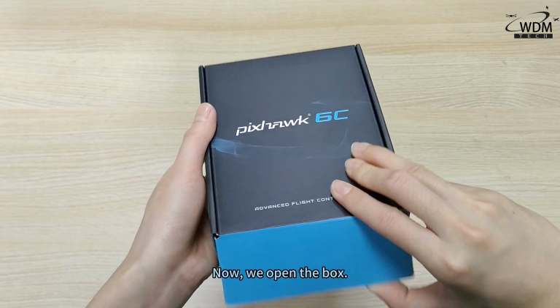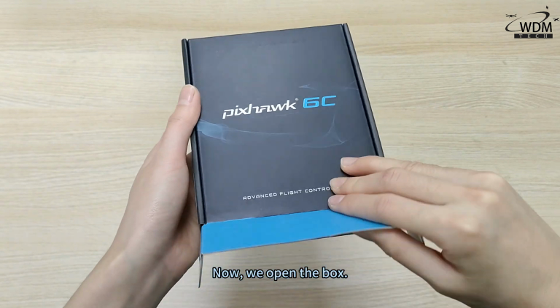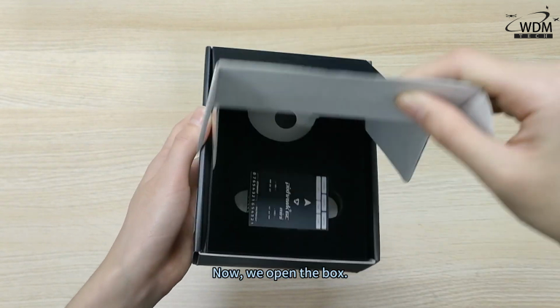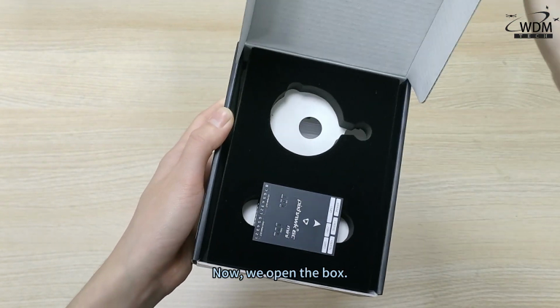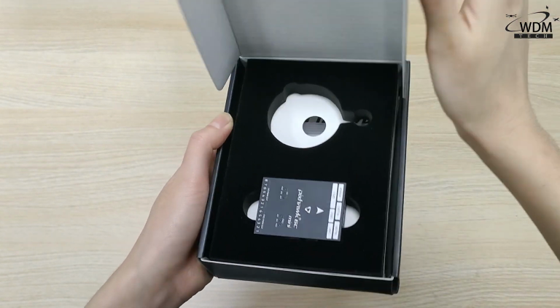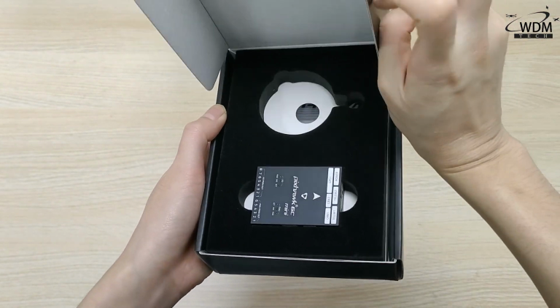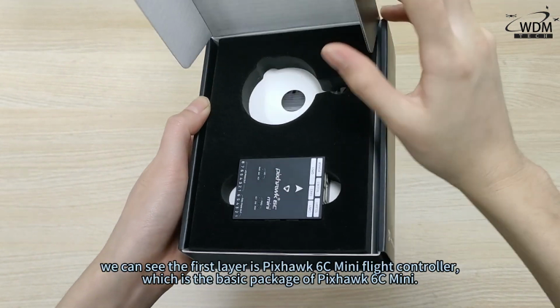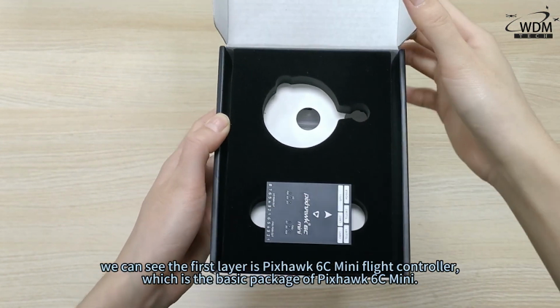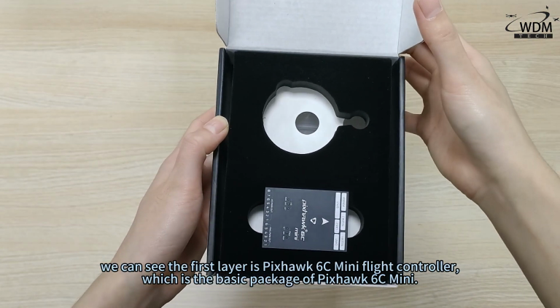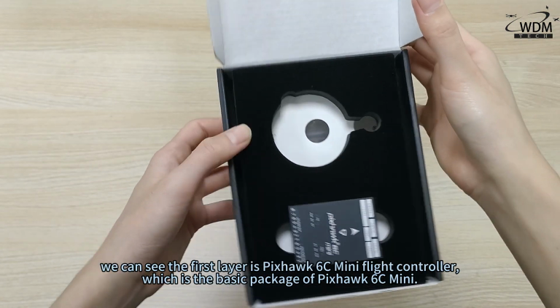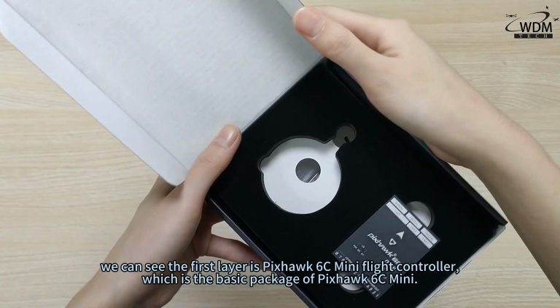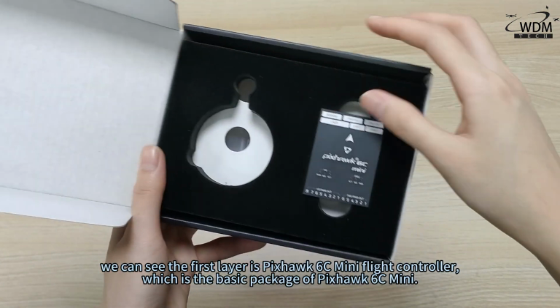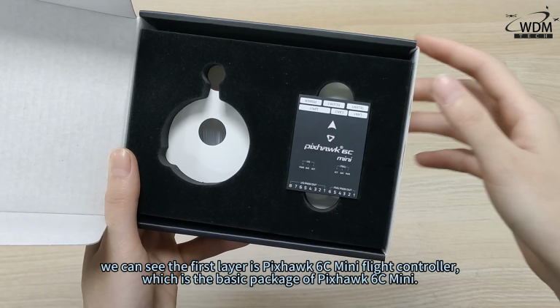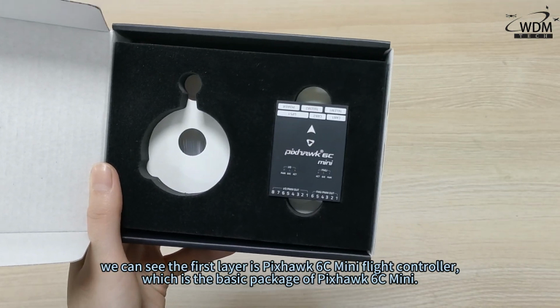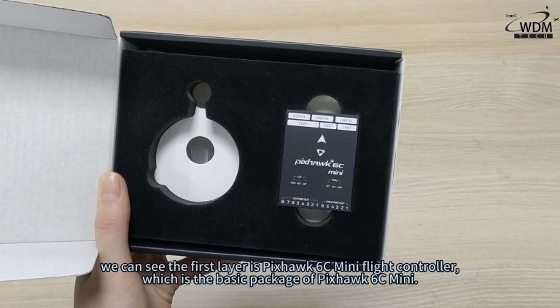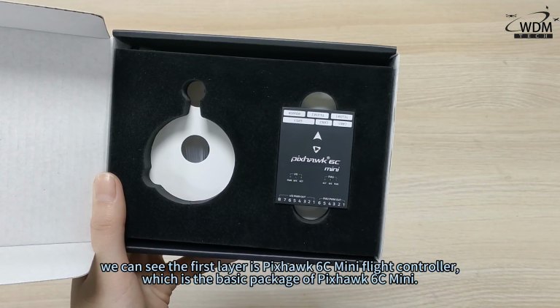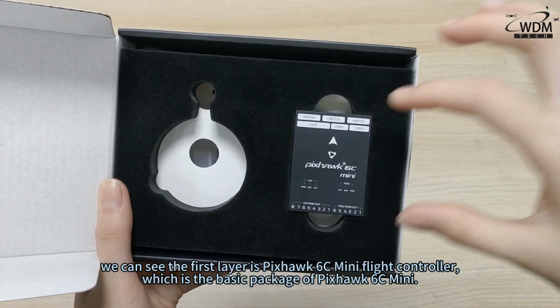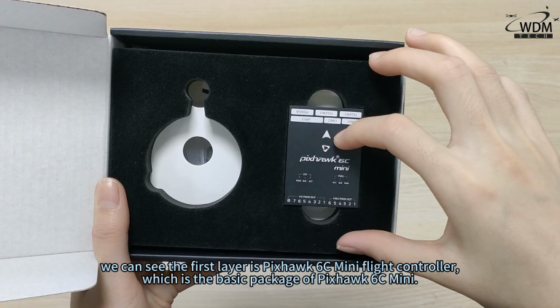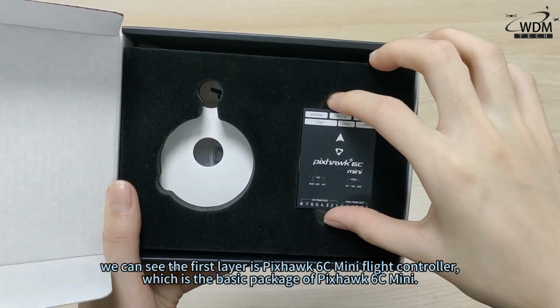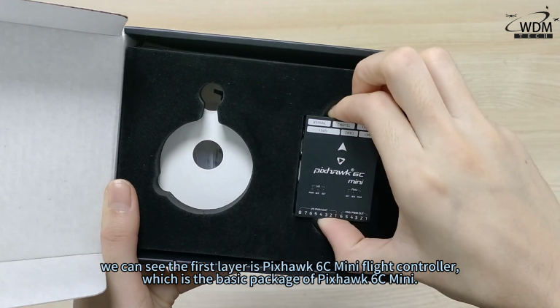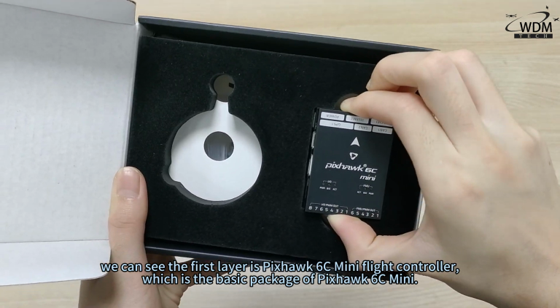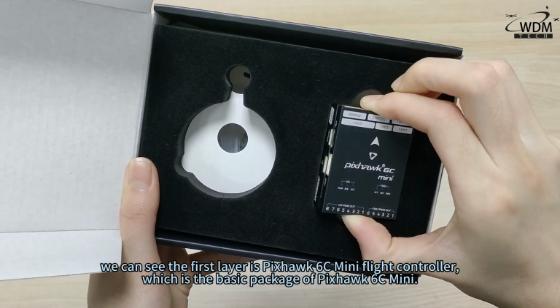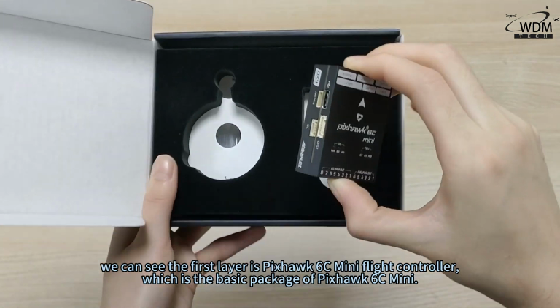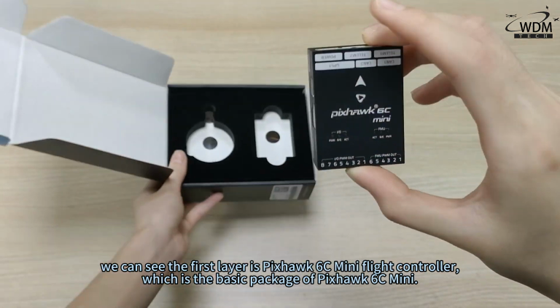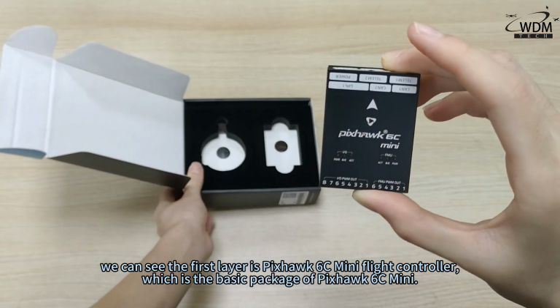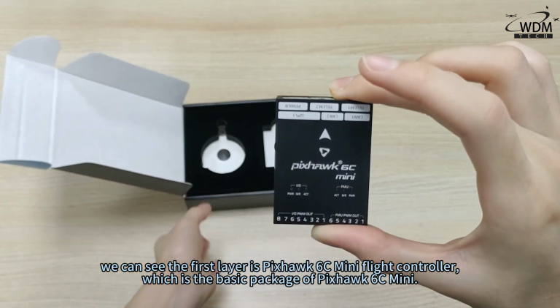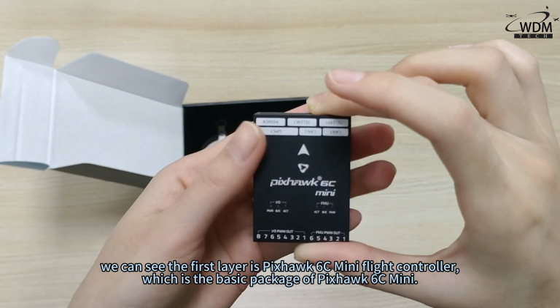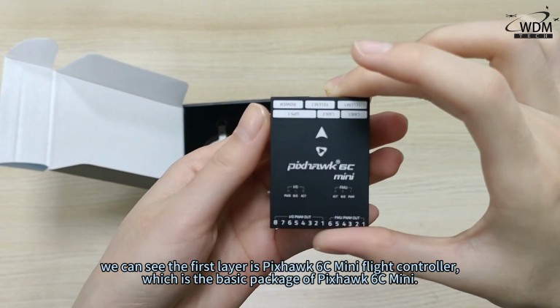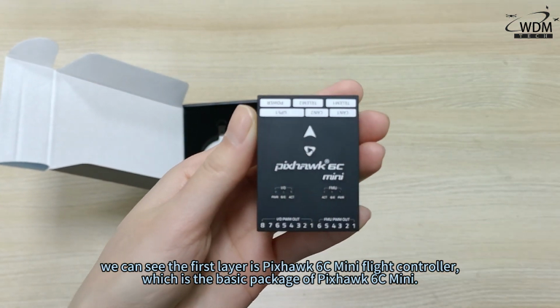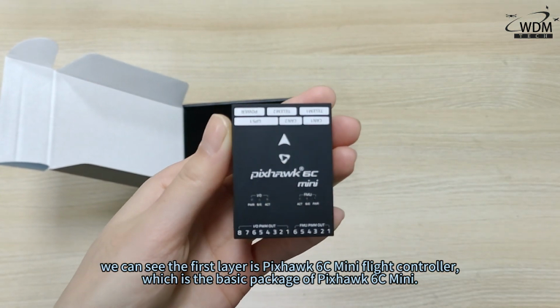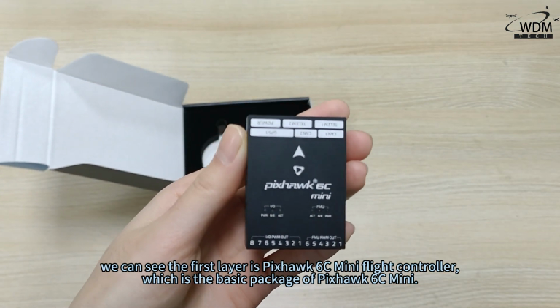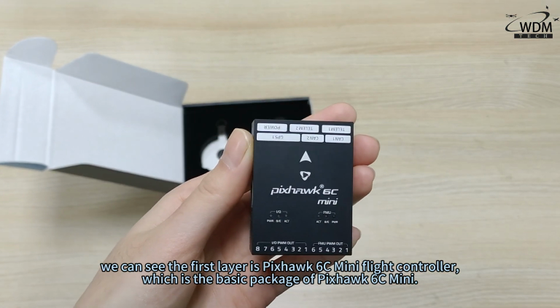Now we open the box. We can see the first layer is the Pixhawk 6C Mini Flight Controller, which is the basic package of the Pixhawk 6C Mini.